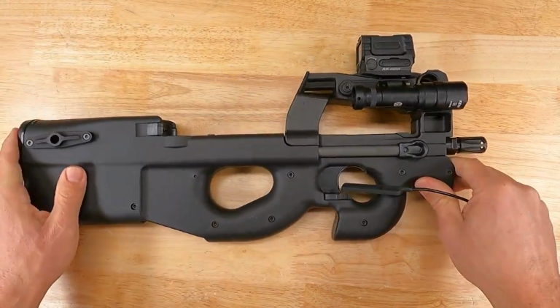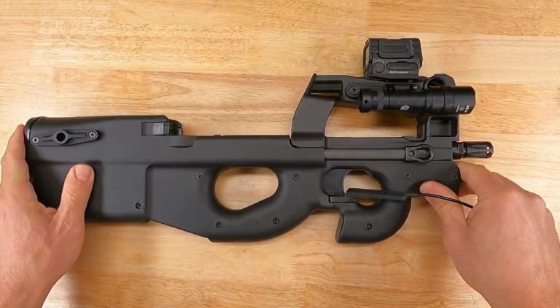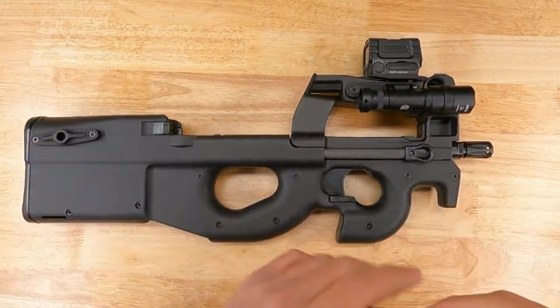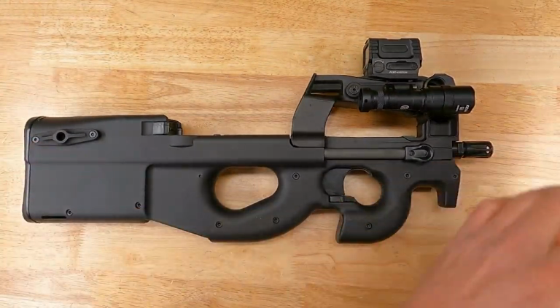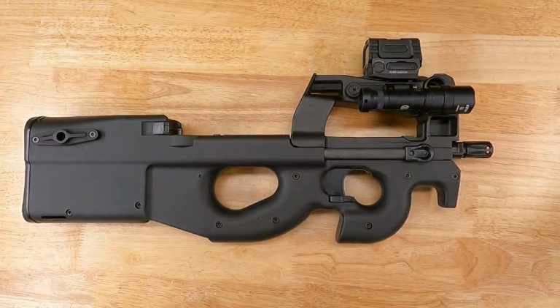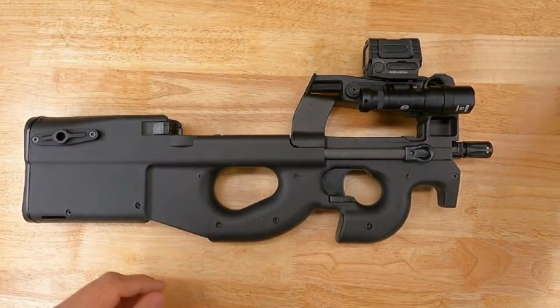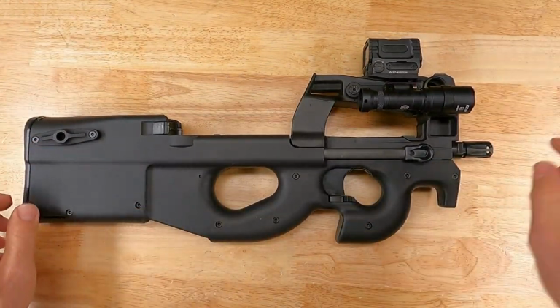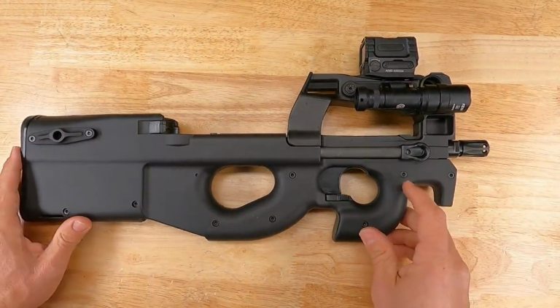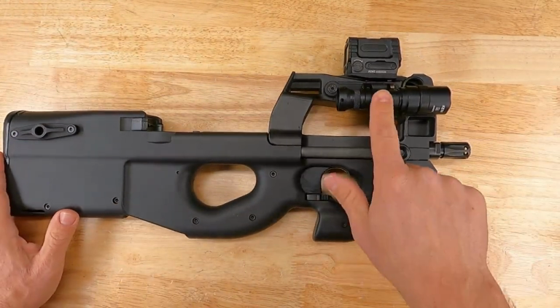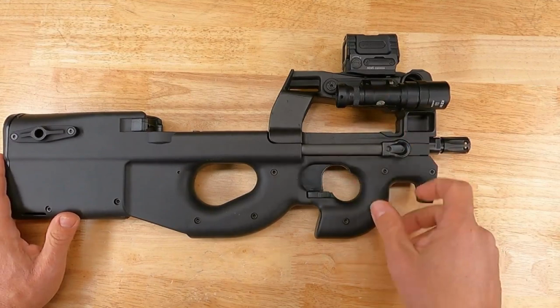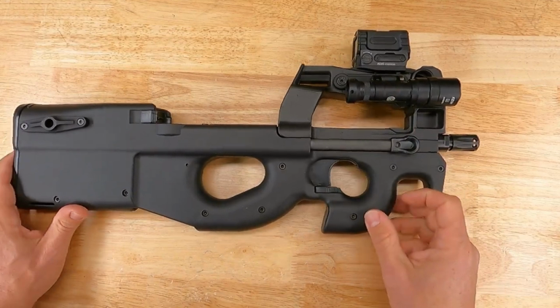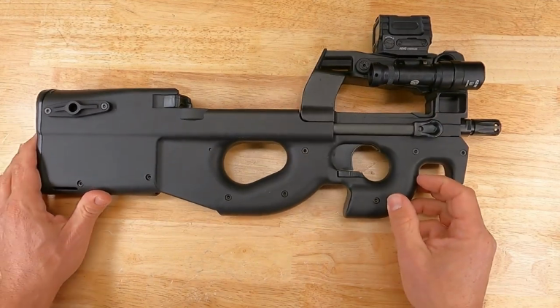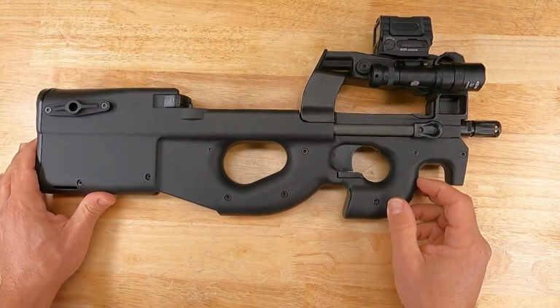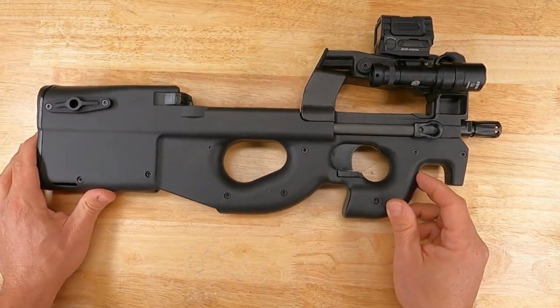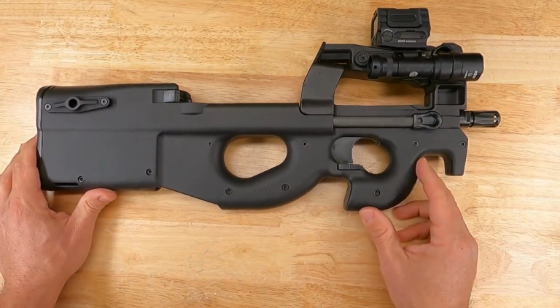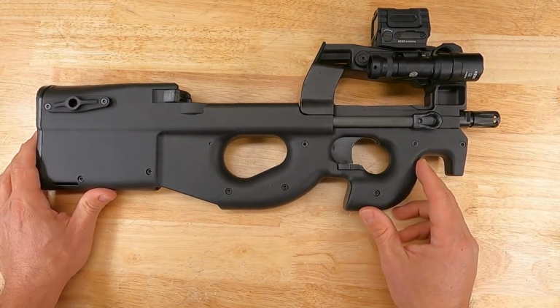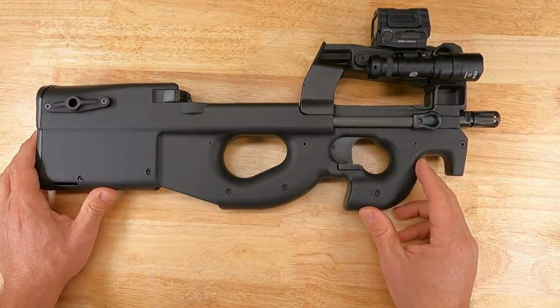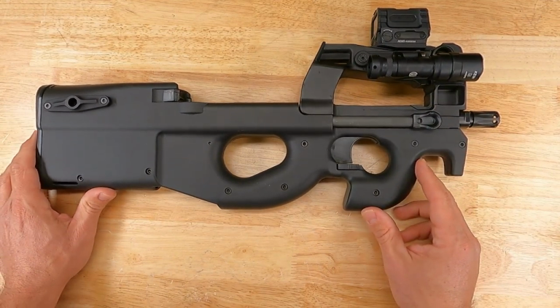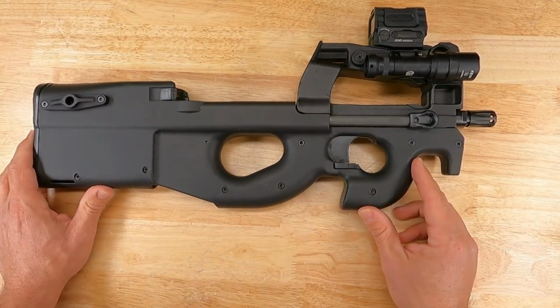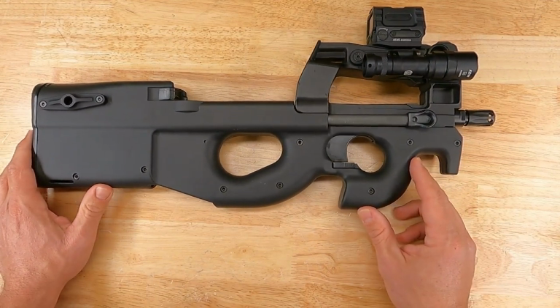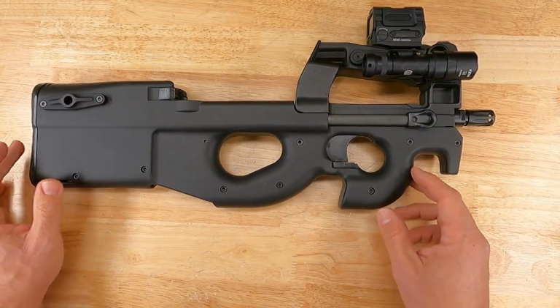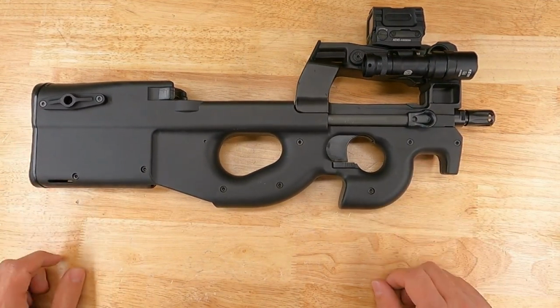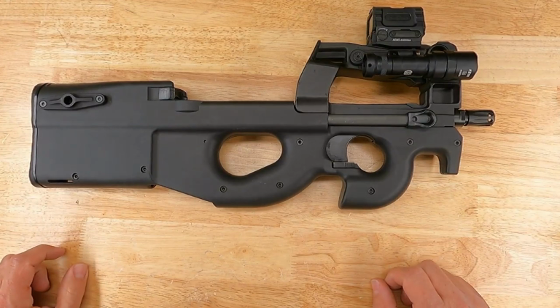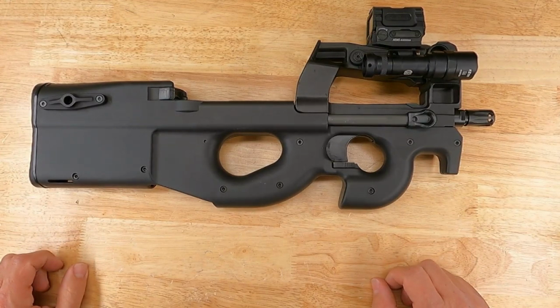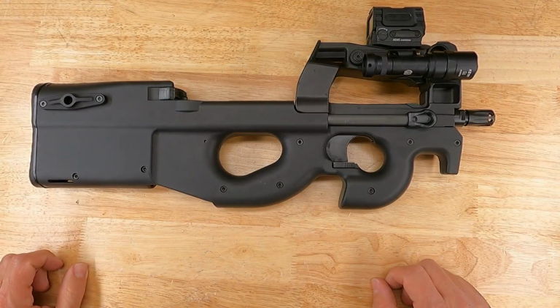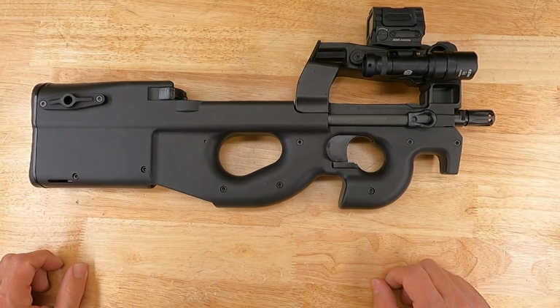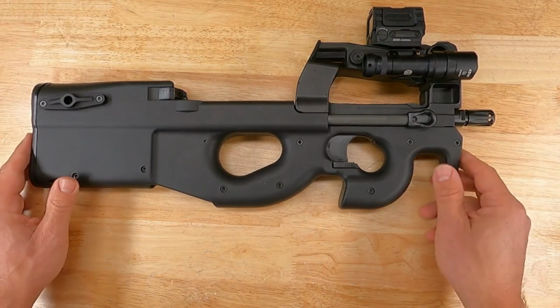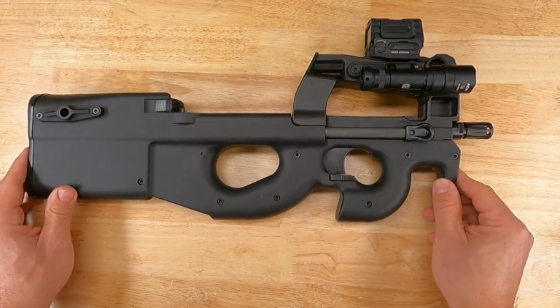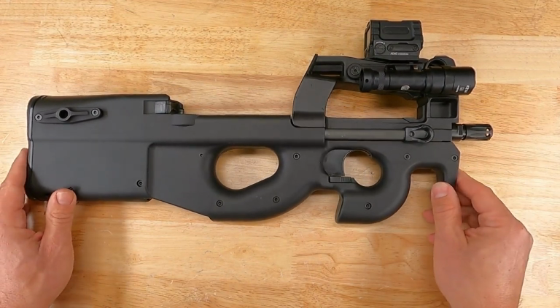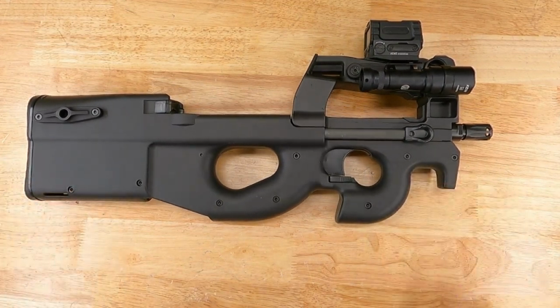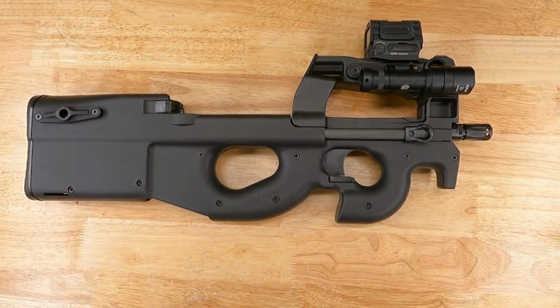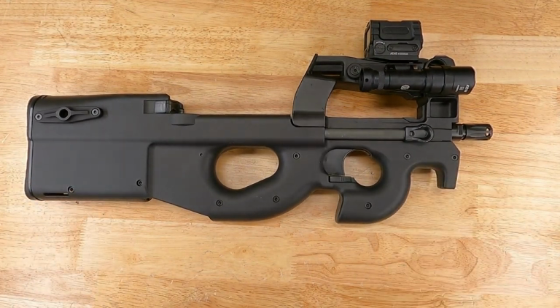This completes our direct light mount installation for the Surefire Pro body onto the FNP or PS90. Thank you for watching, and please don't hesitate to reach out to us with any questions.